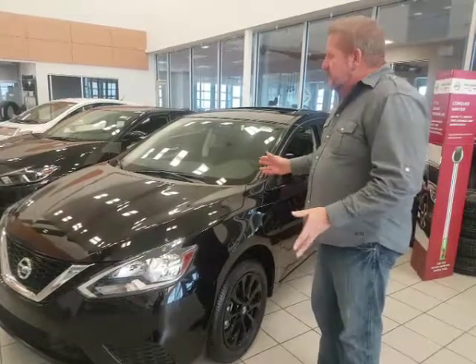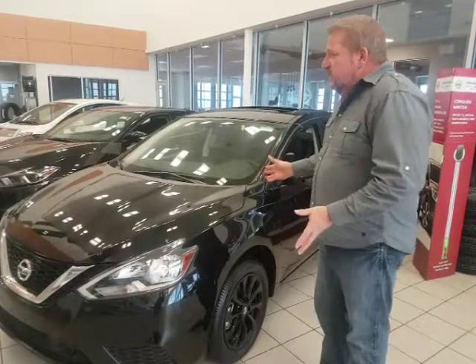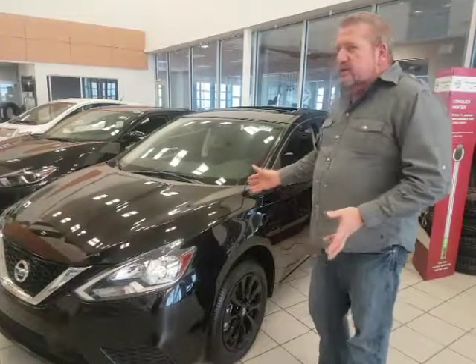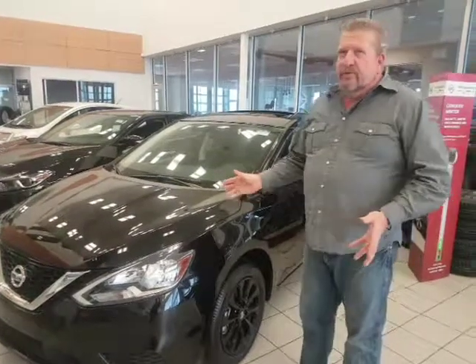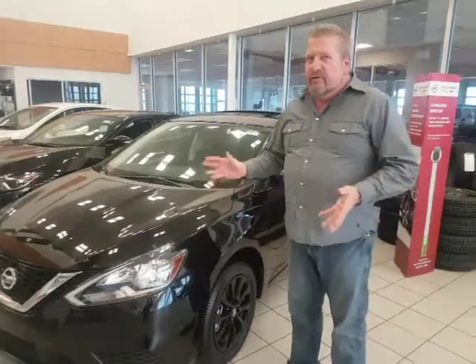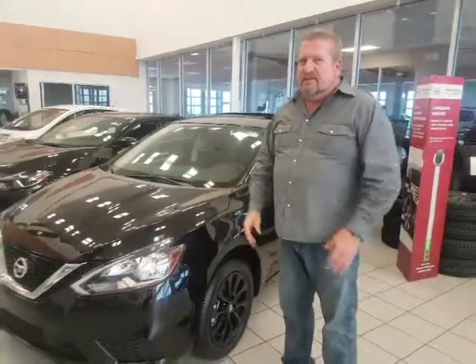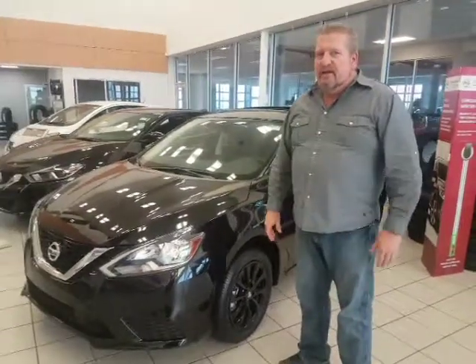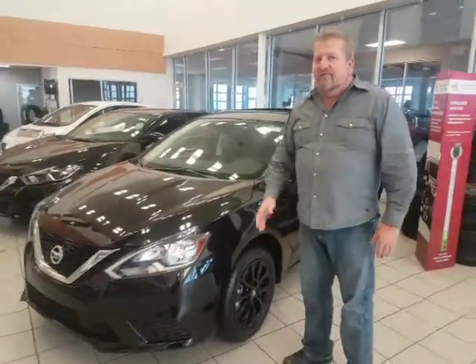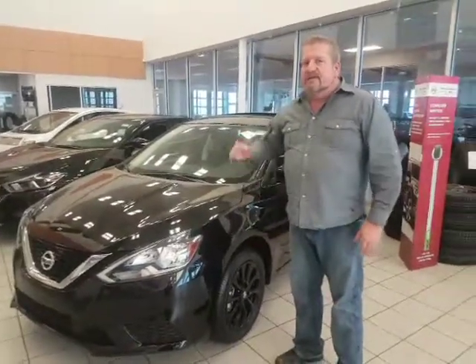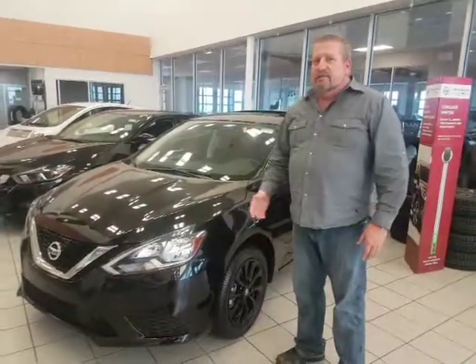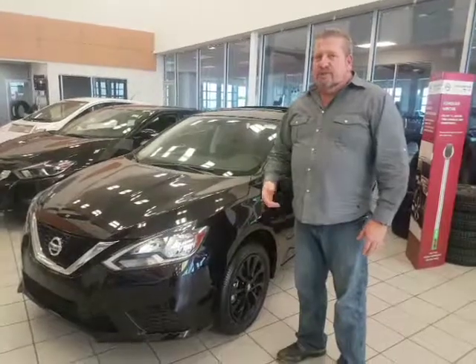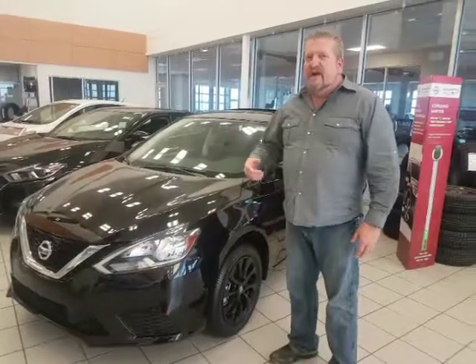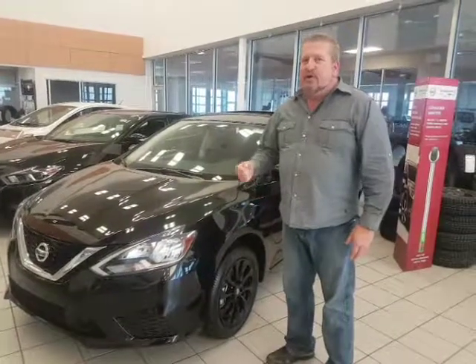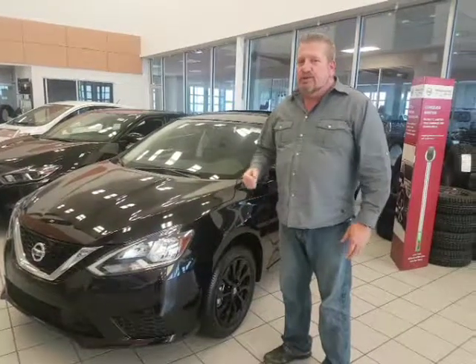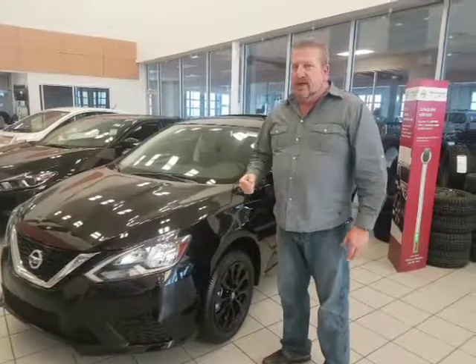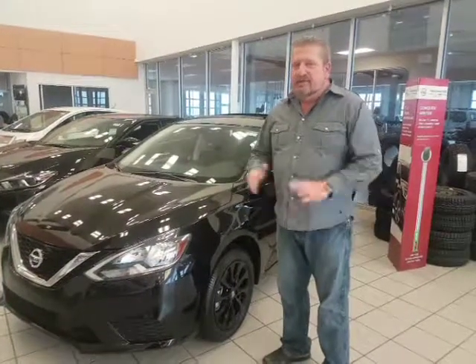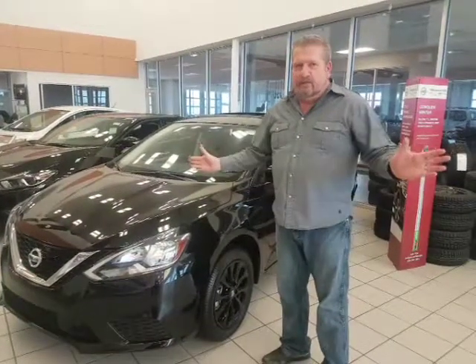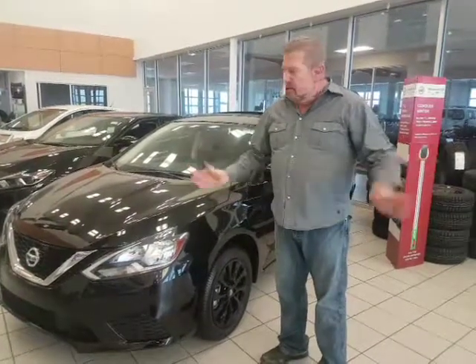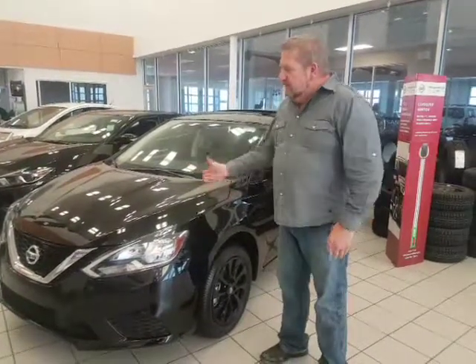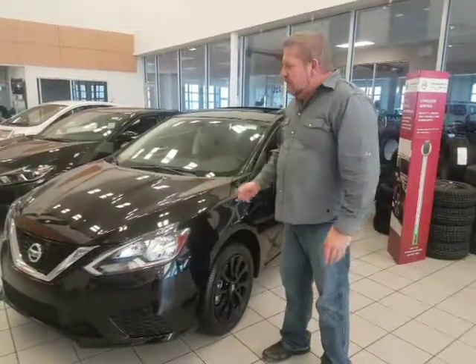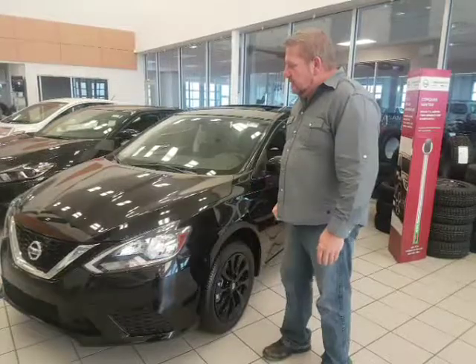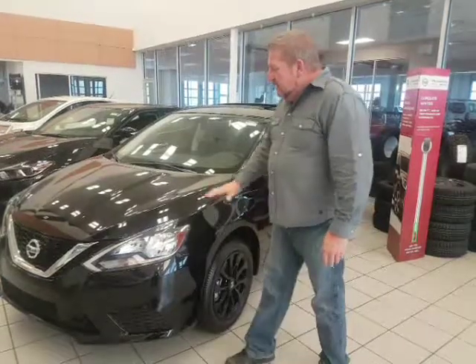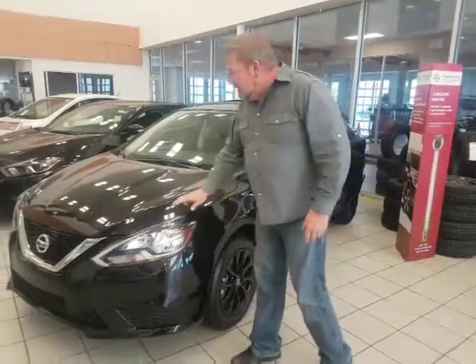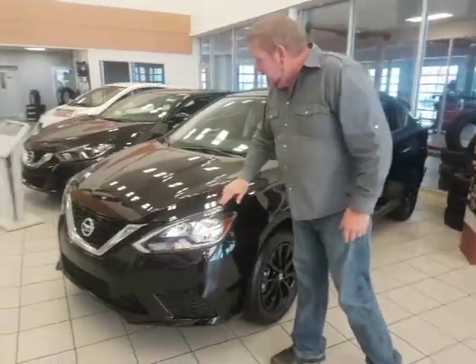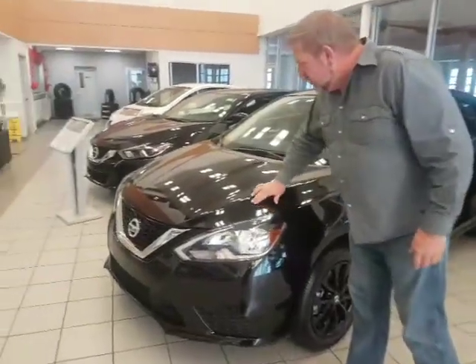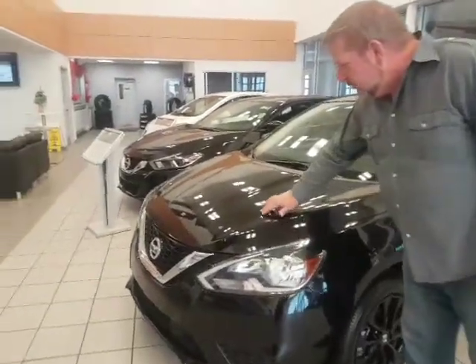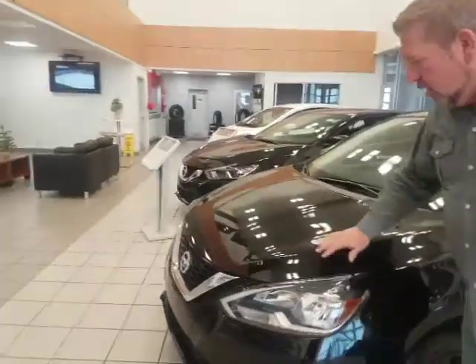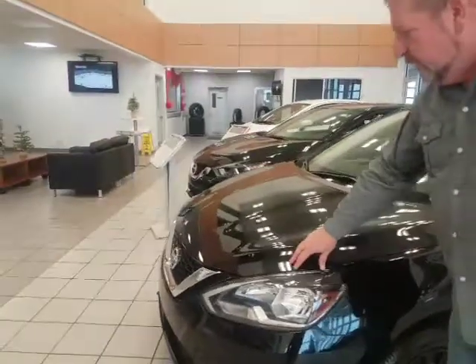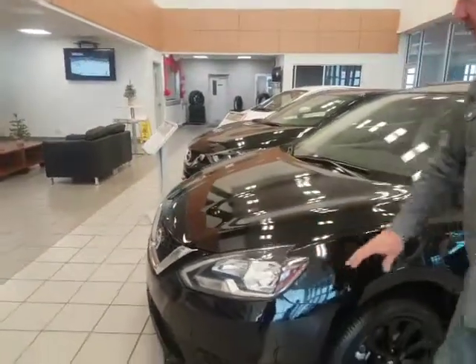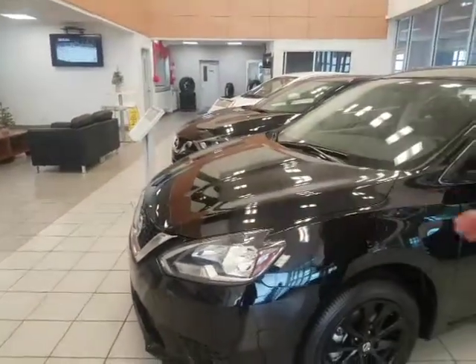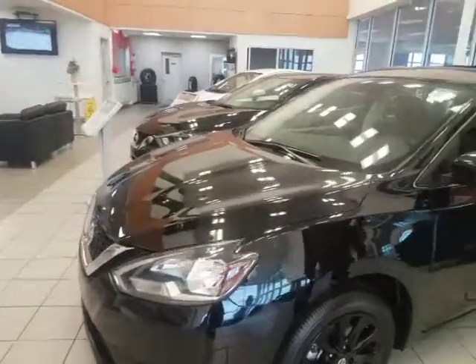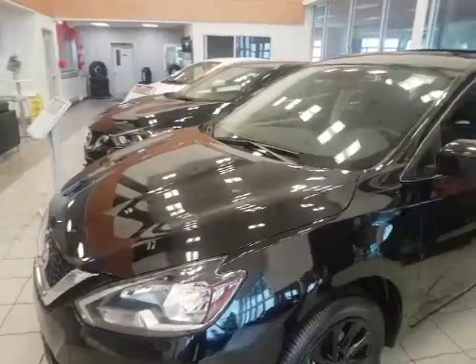It costs literally about $30 to $35 to fill it and I've gotten as much as over 800 kilometres to a tank. So it's incredible for cost of ownership as well. This one actually has 3M already on the hood, which is an absolute bonus.